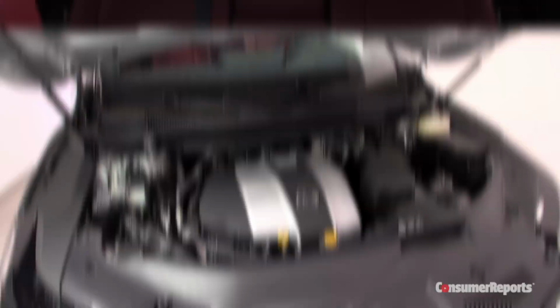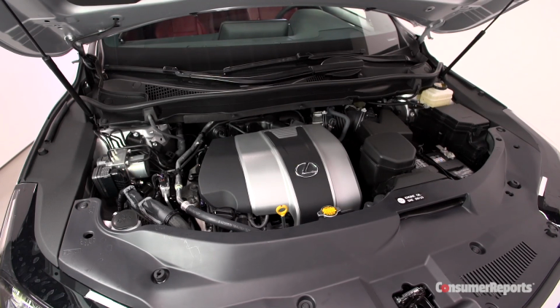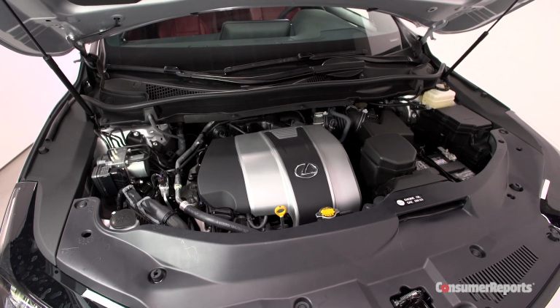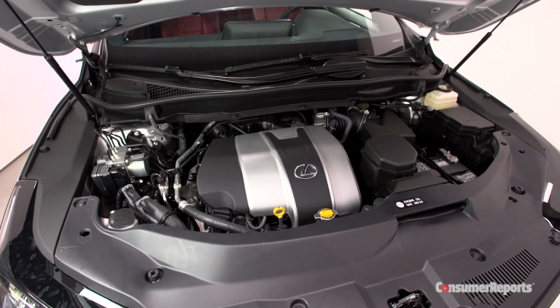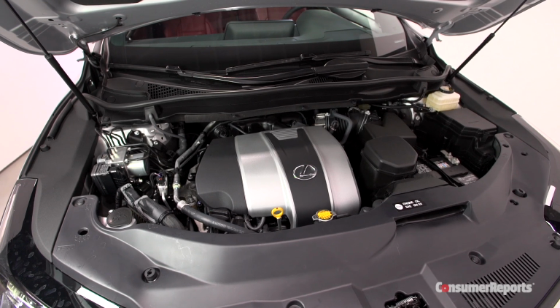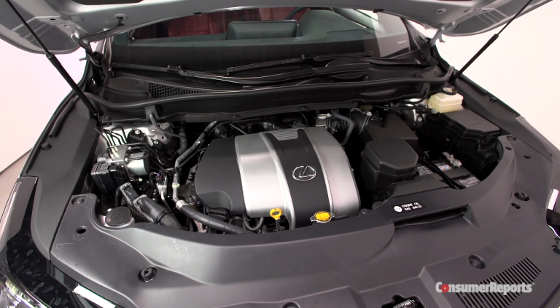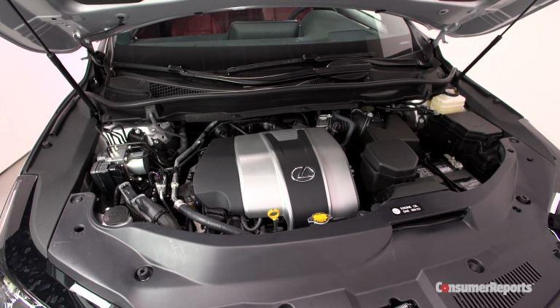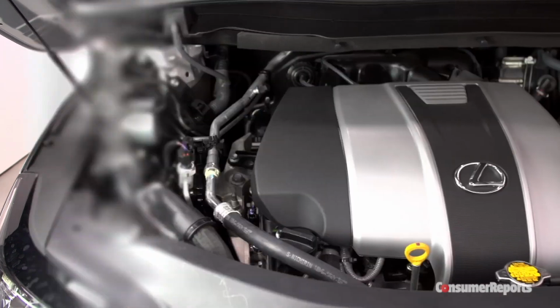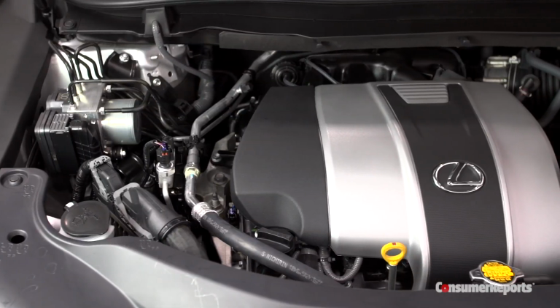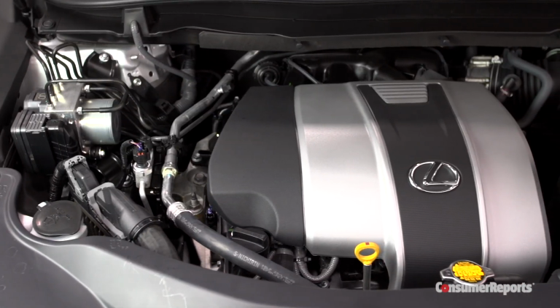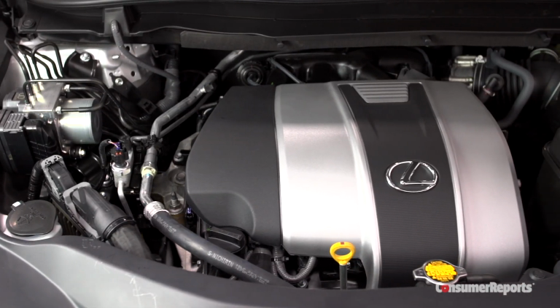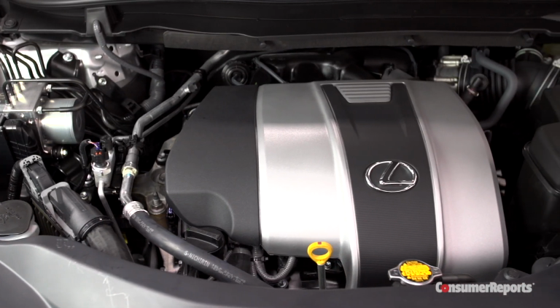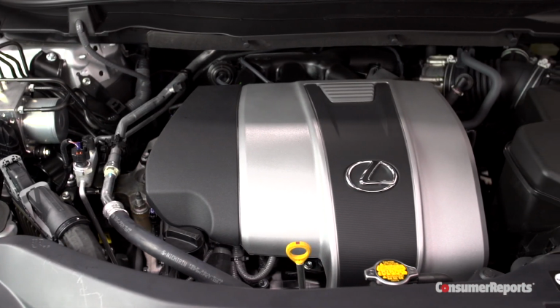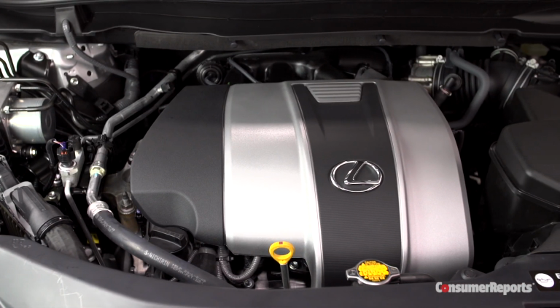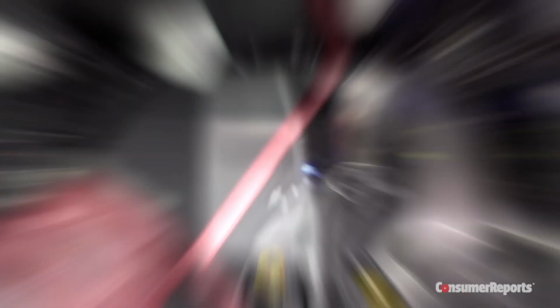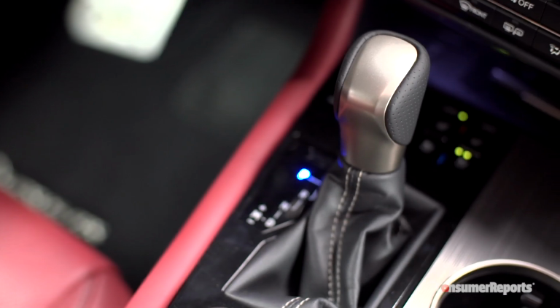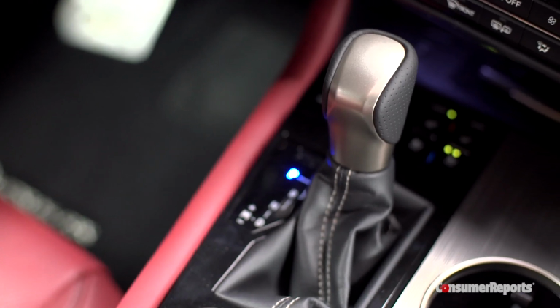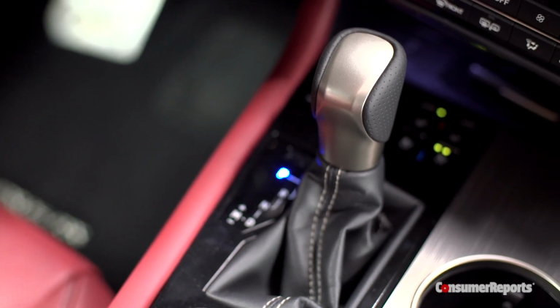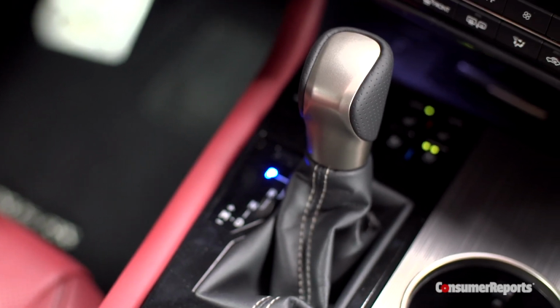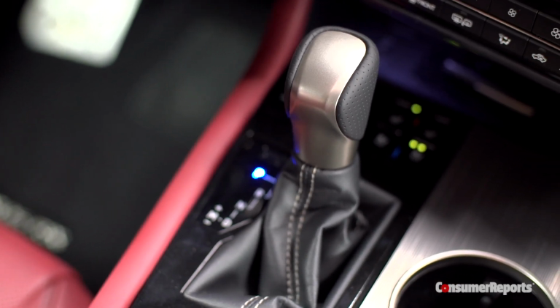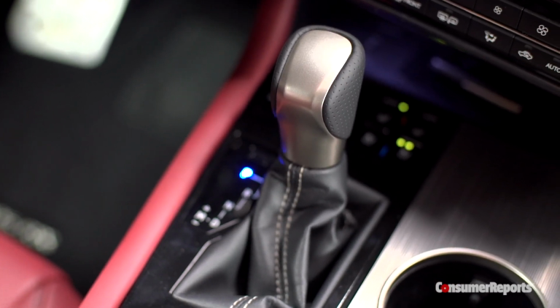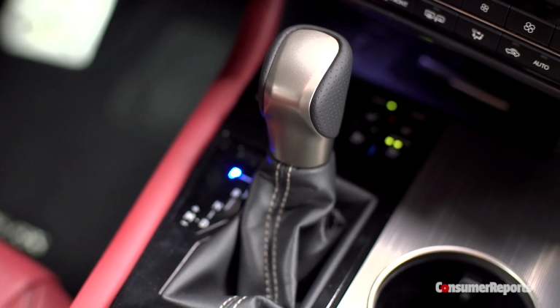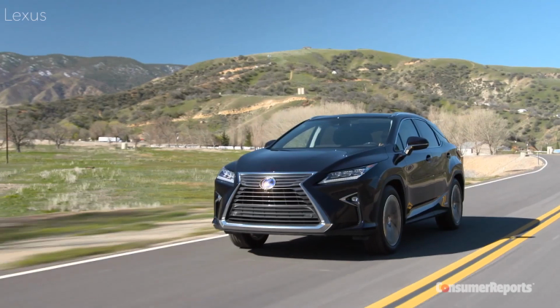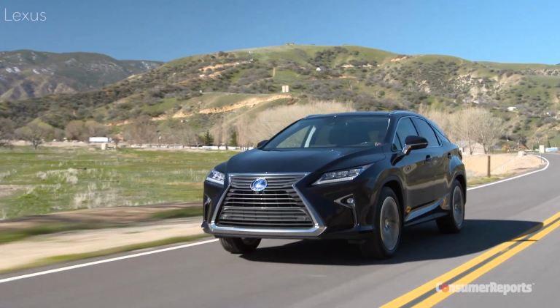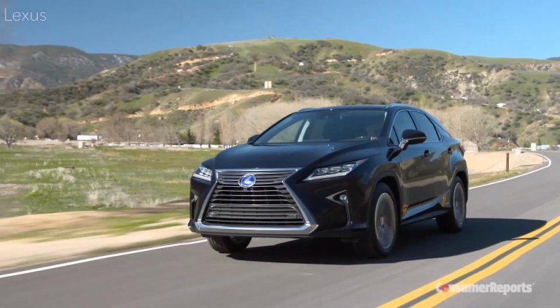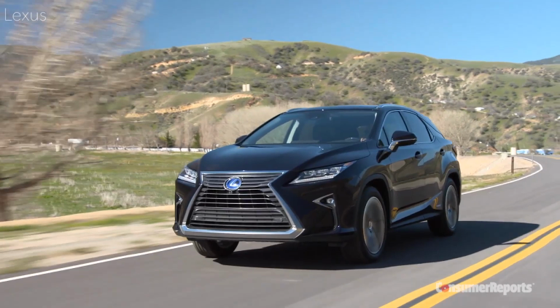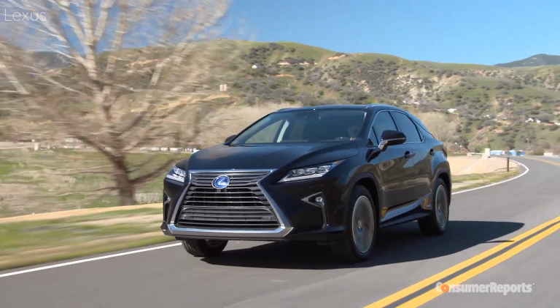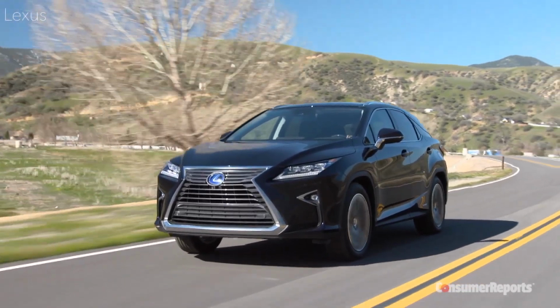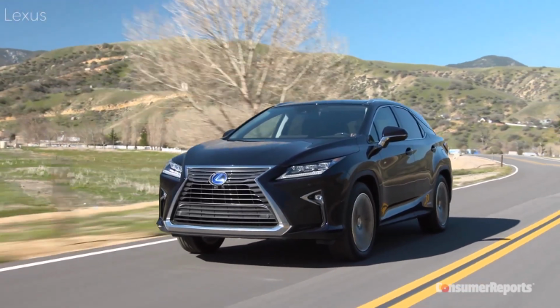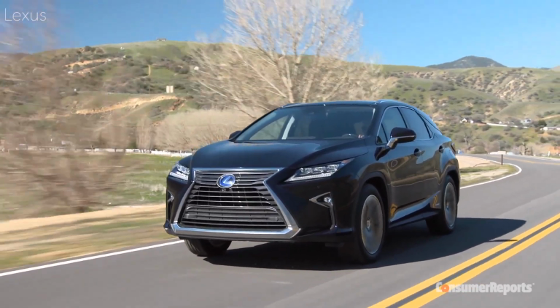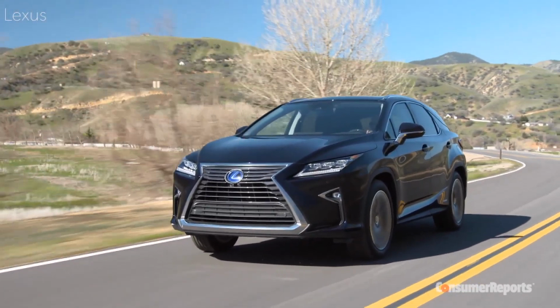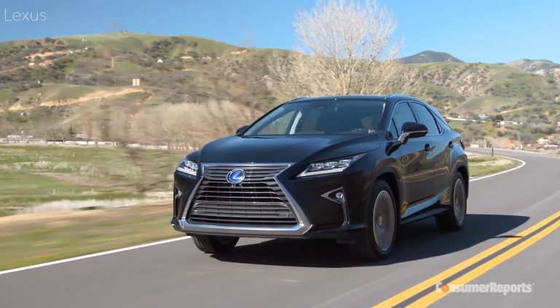Under the hood is an updated version of Toyota's familiar 3.5-liter V6. This is an impressively efficient engine, and the new eight-speed automatic should help fuel economy even more. Of course, if it's efficiency you really crave, there's the RX 450h Hybrid.